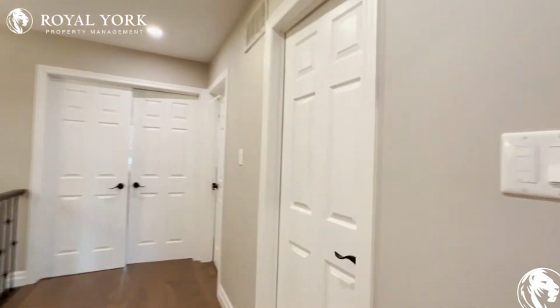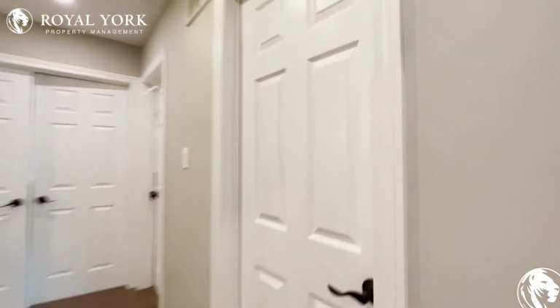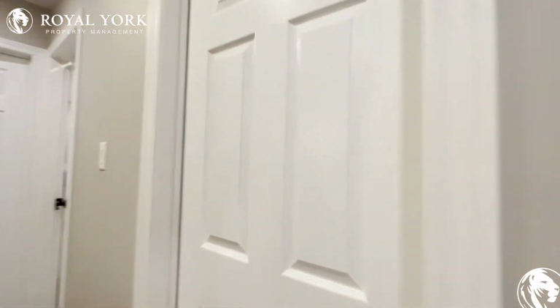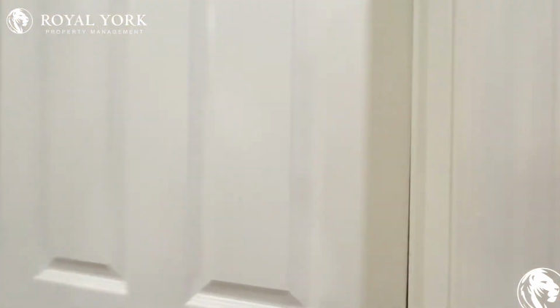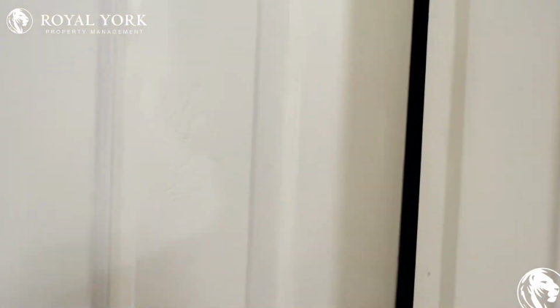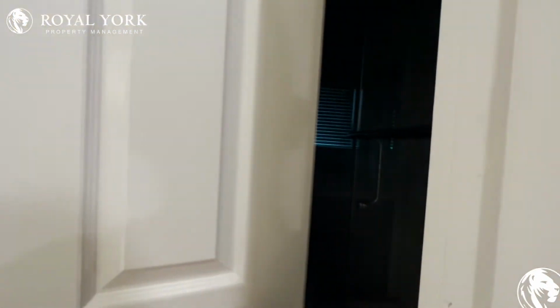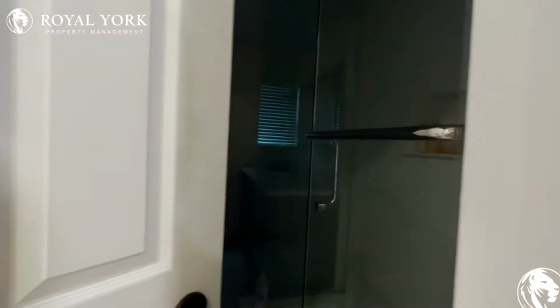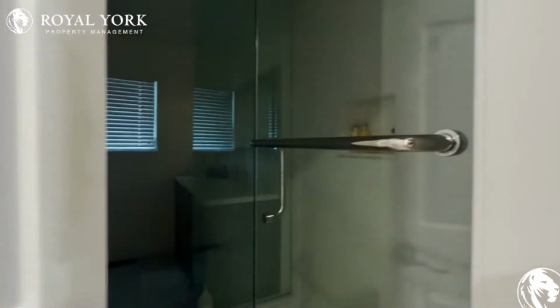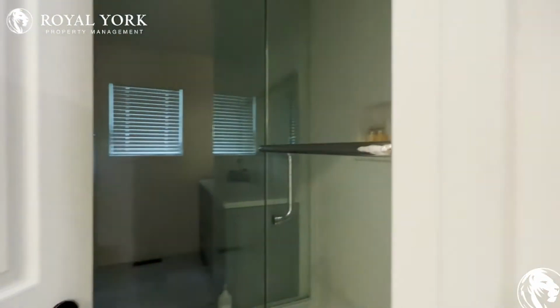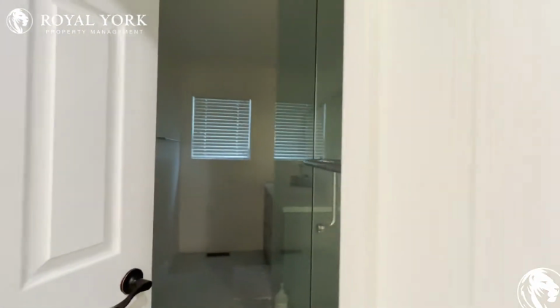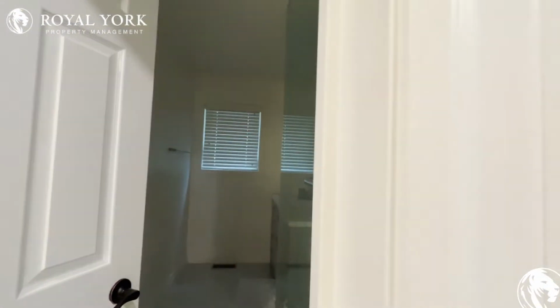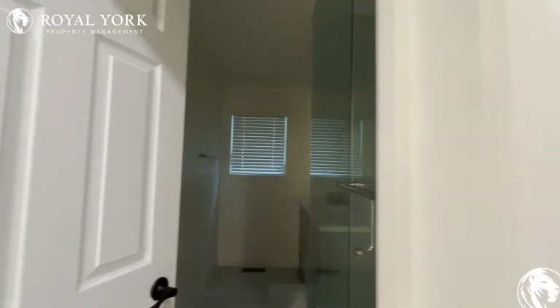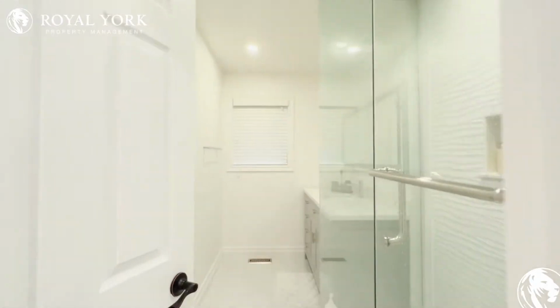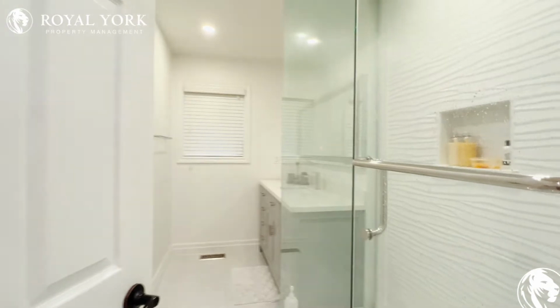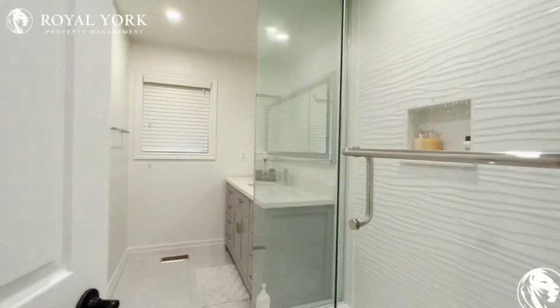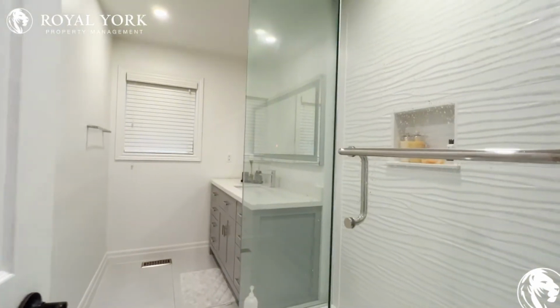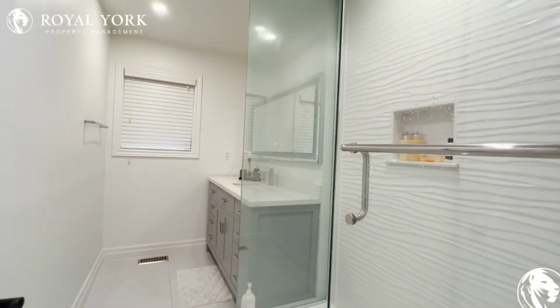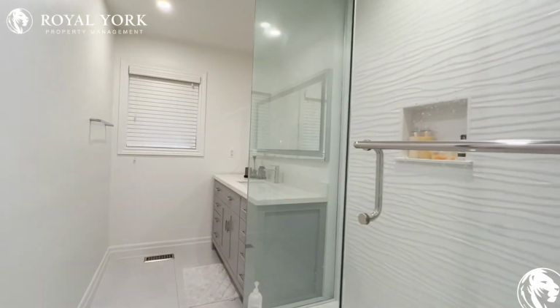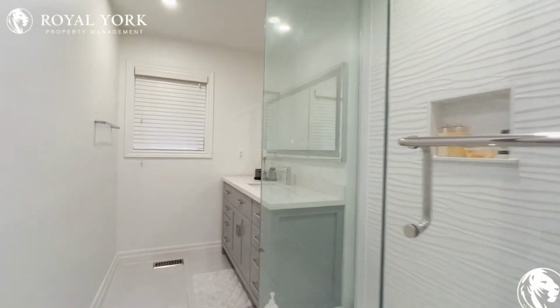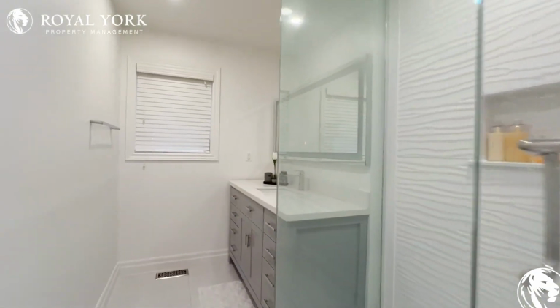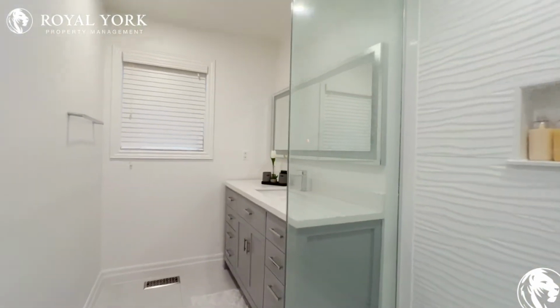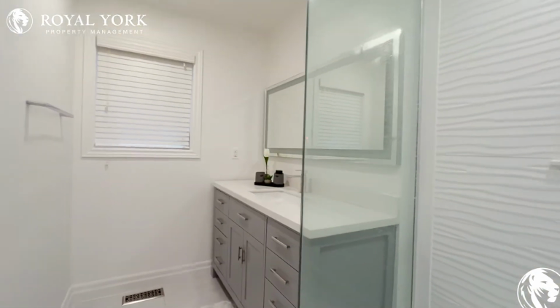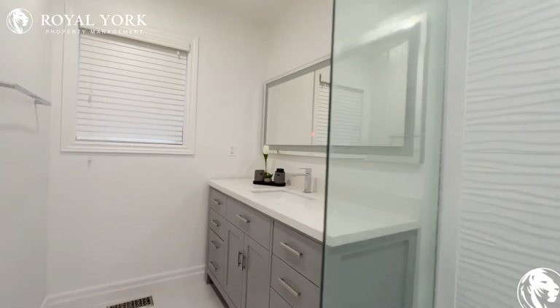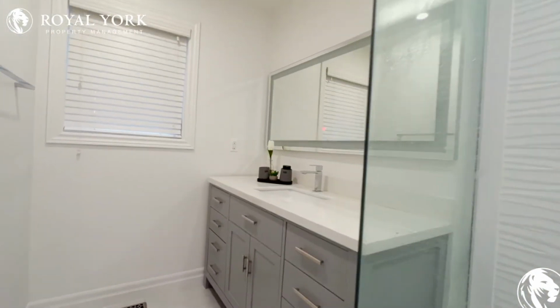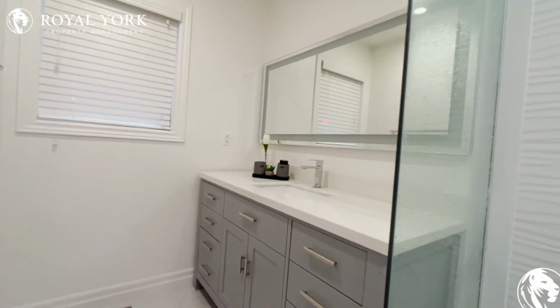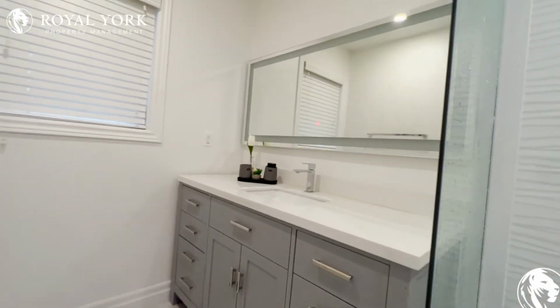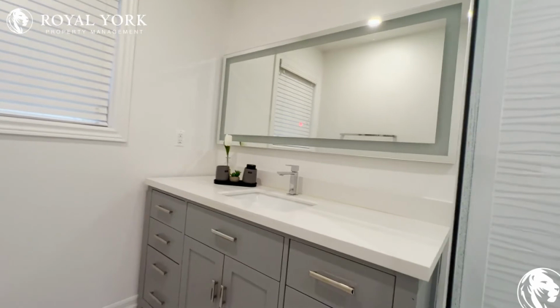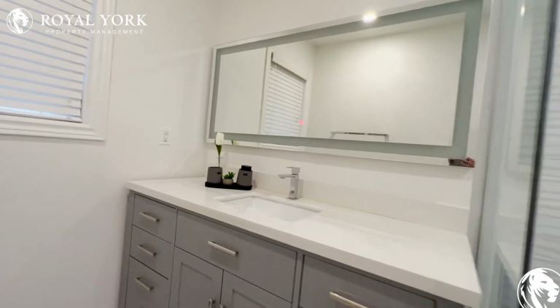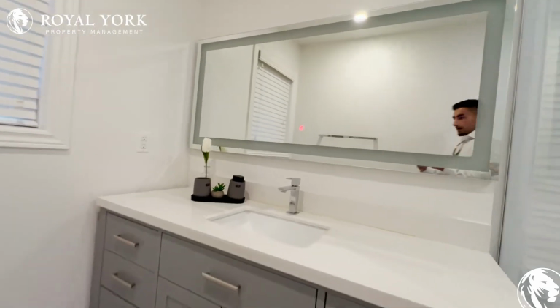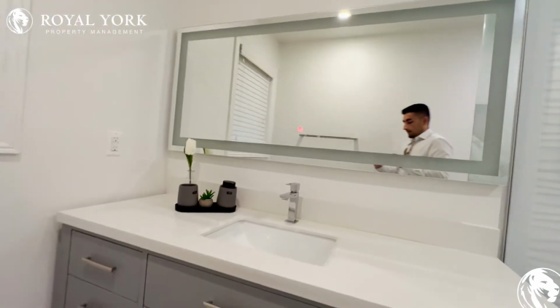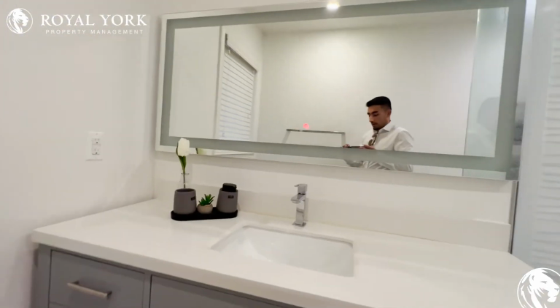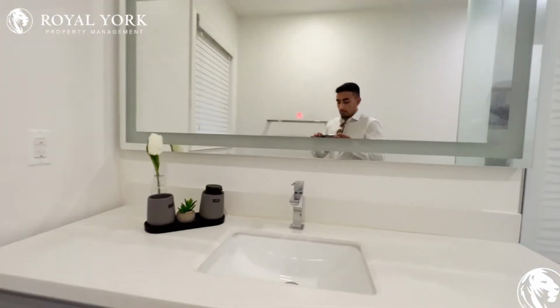On the right, we have the common area three-piece bathroom with a beautiful stand-up shower stall, a huge upgraded modern vanity, and an LED mirror.